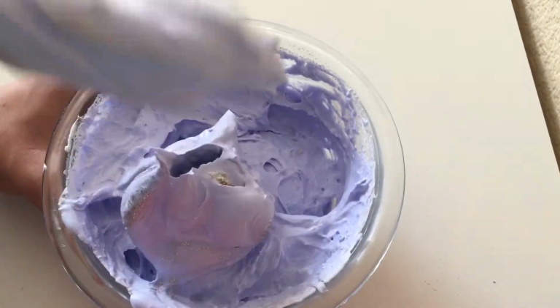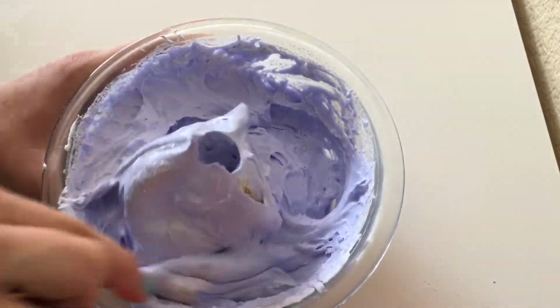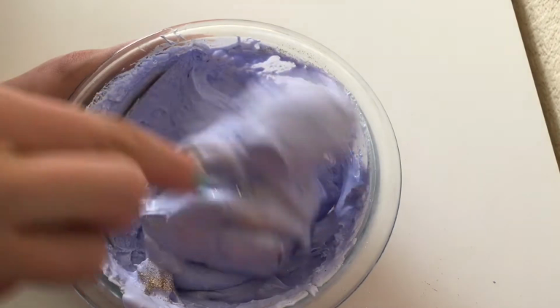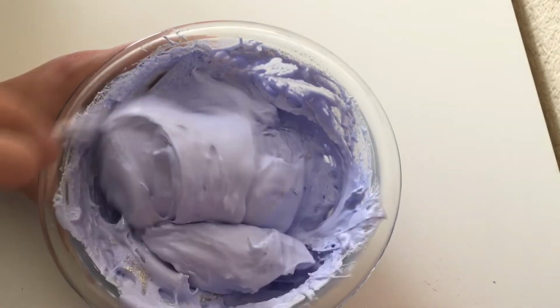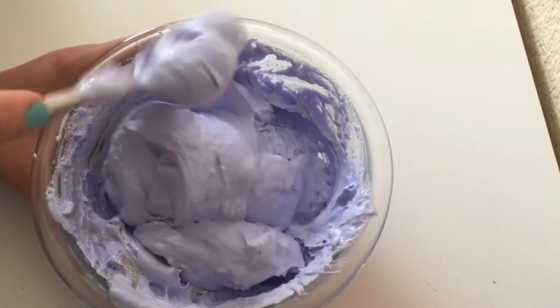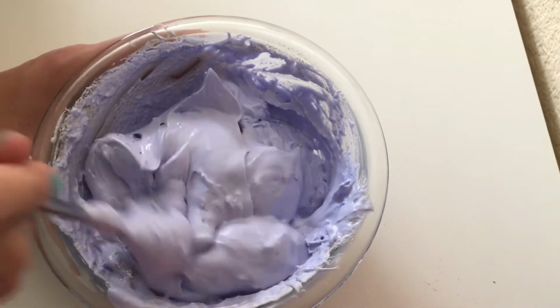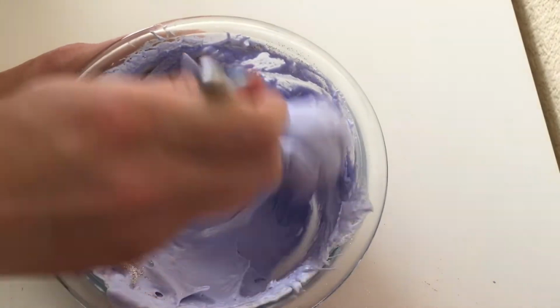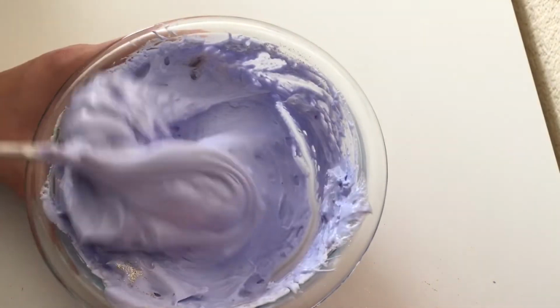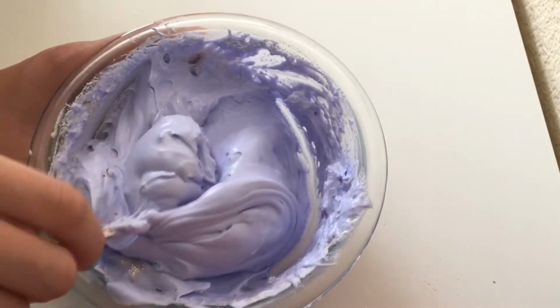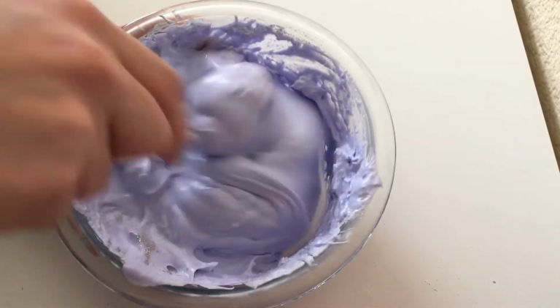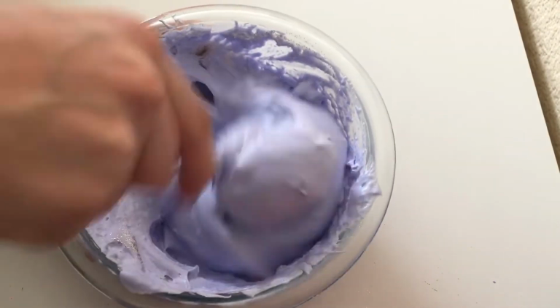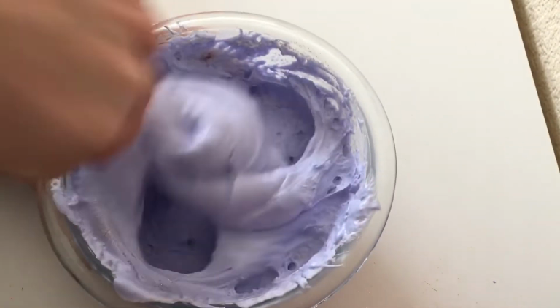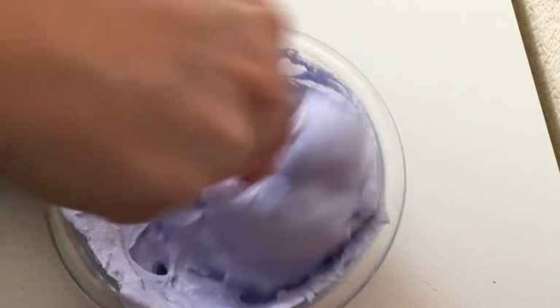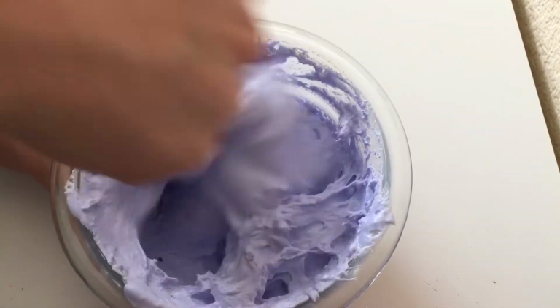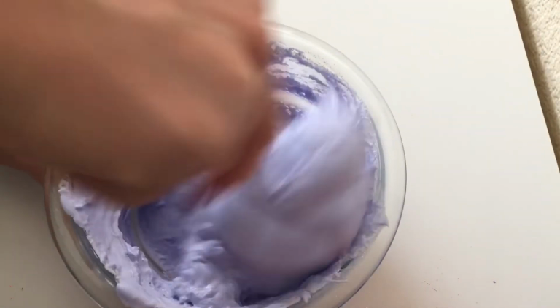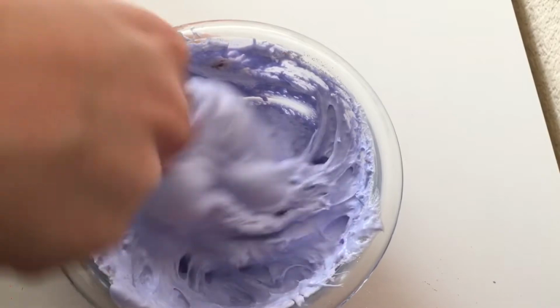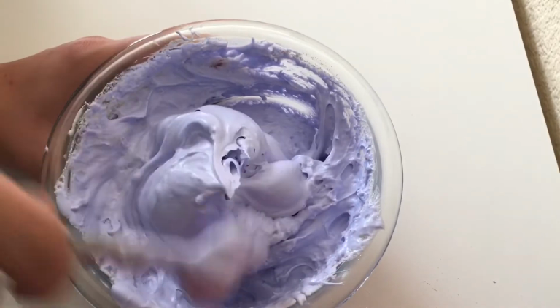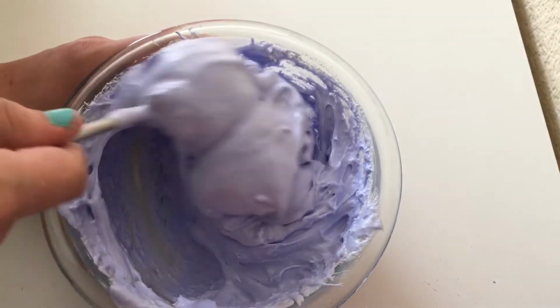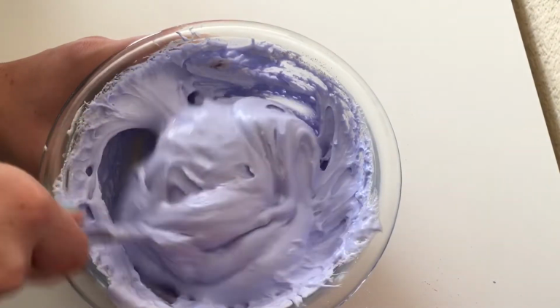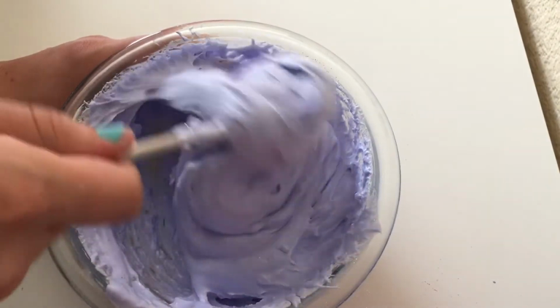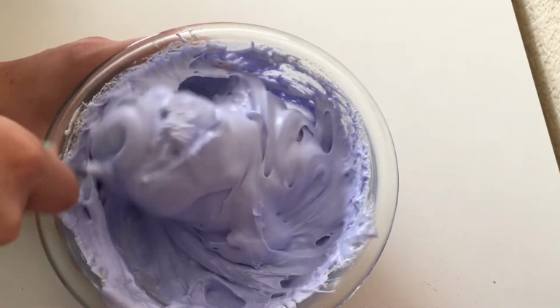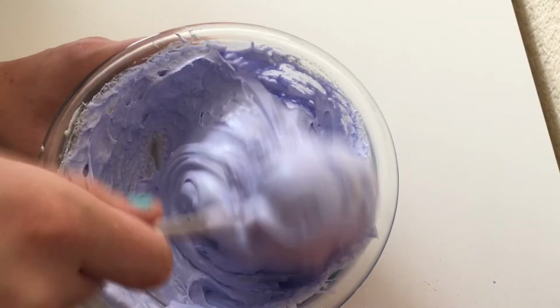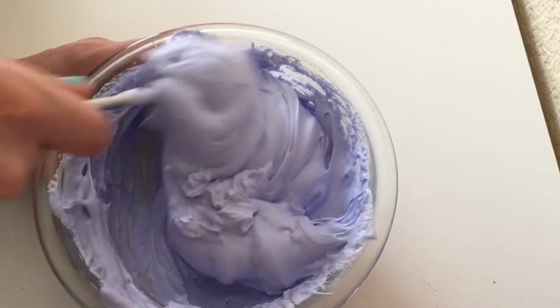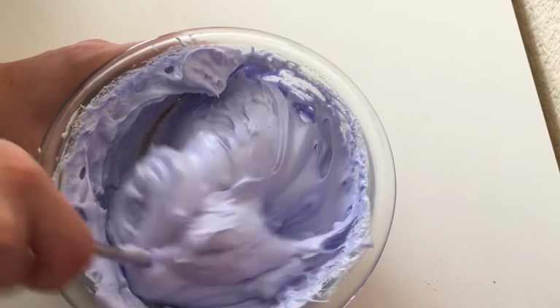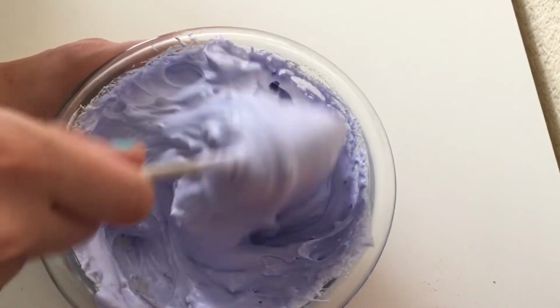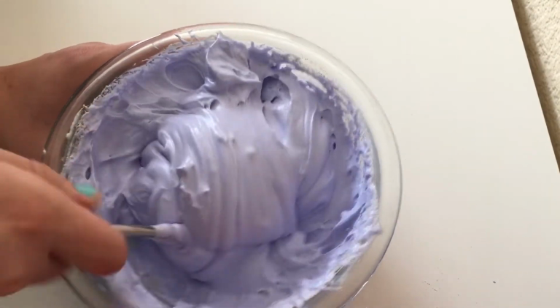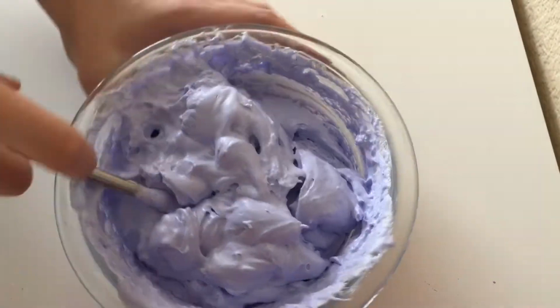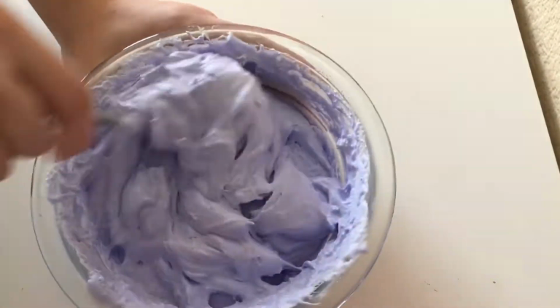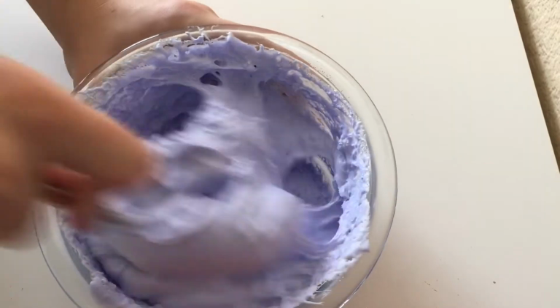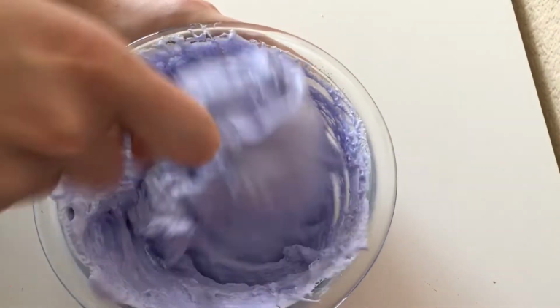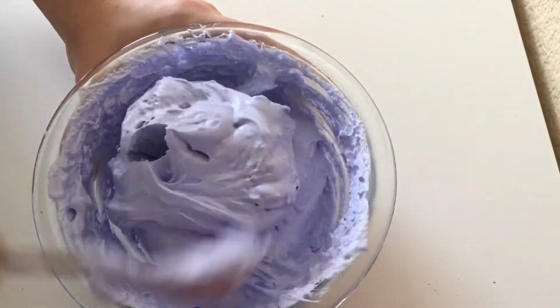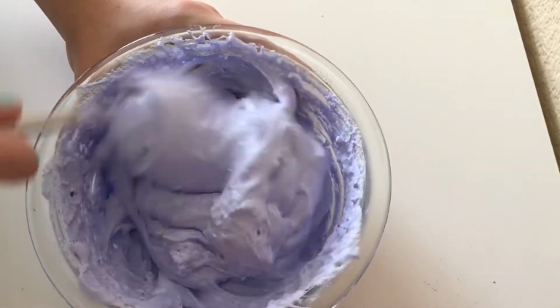When I was mixing this up, the shaving gel was acting really weird. It was really clumpy and I wasn't sure if it was actually activating already, even though I haven't even activated yet. So I was a little confused on that, but you know, we're just going to go for it.